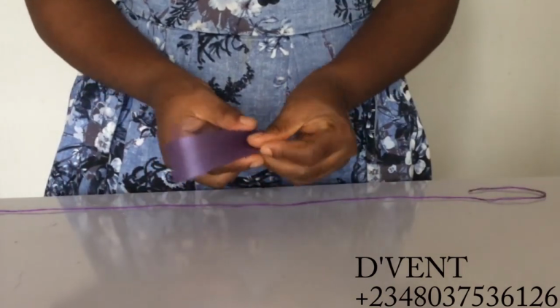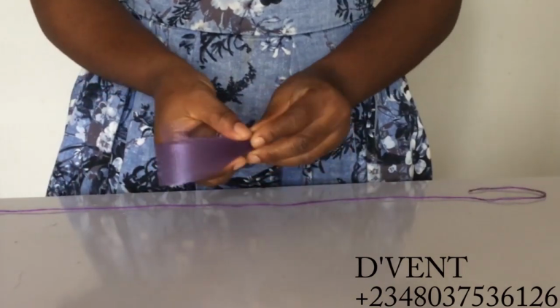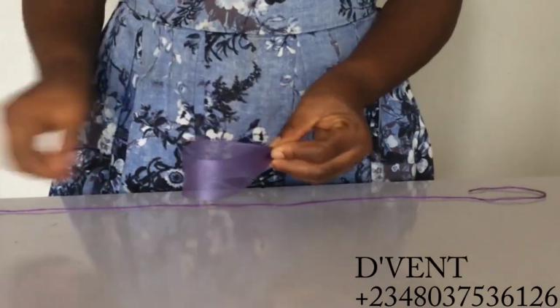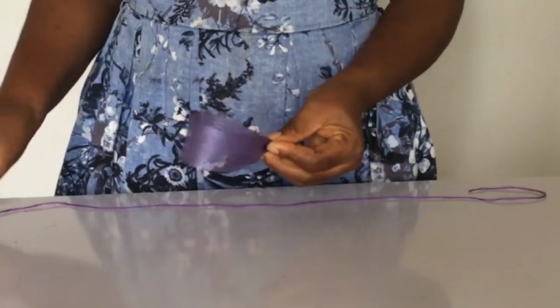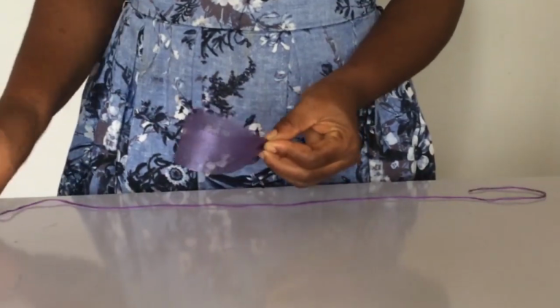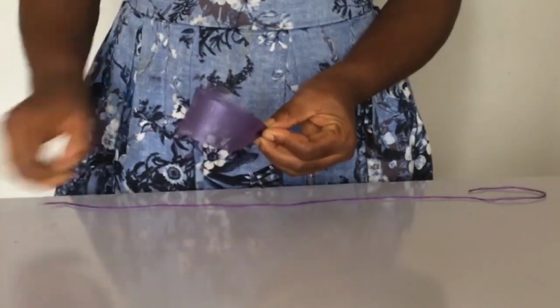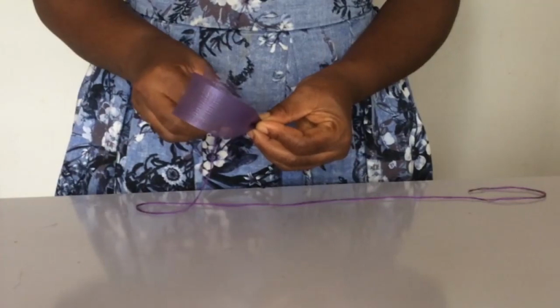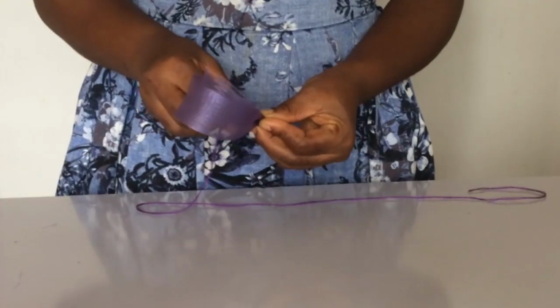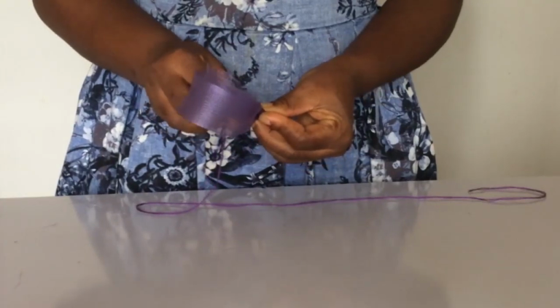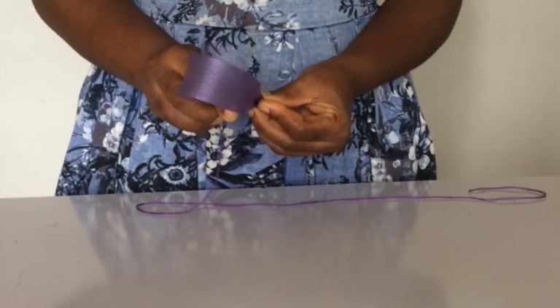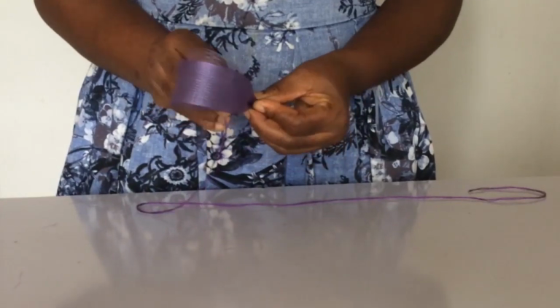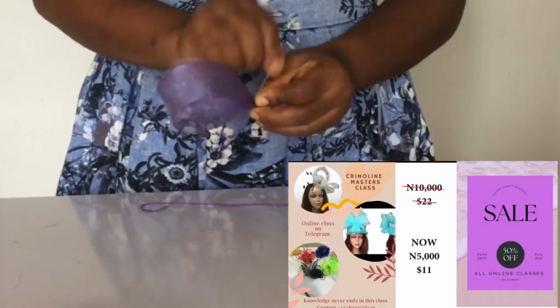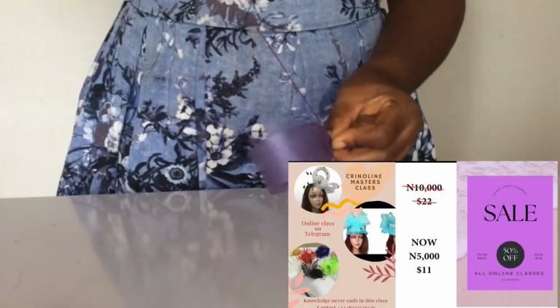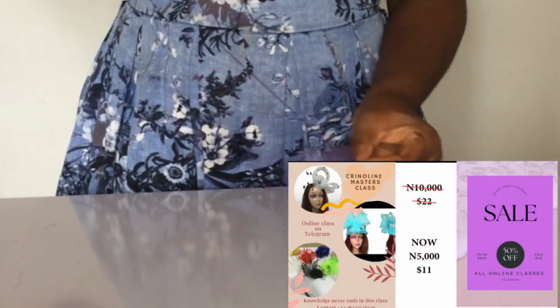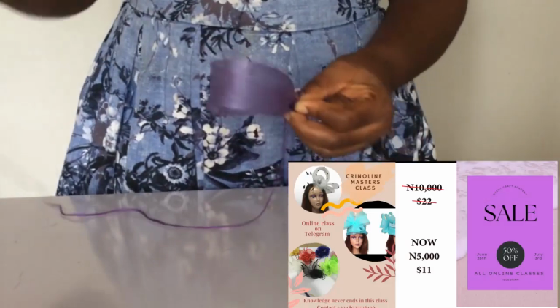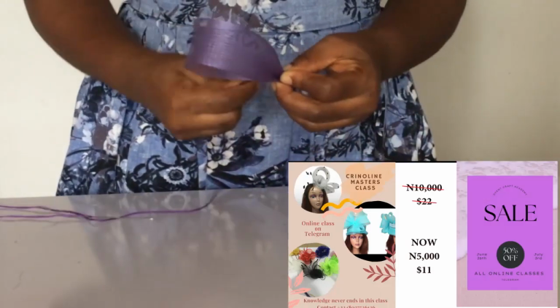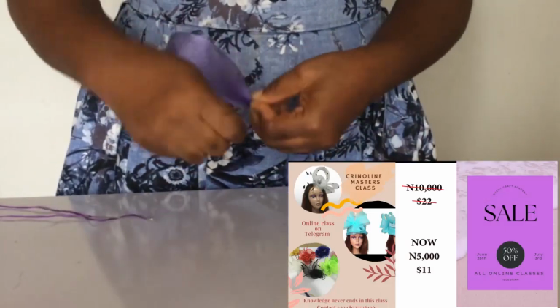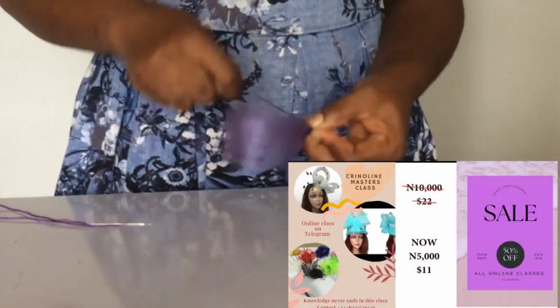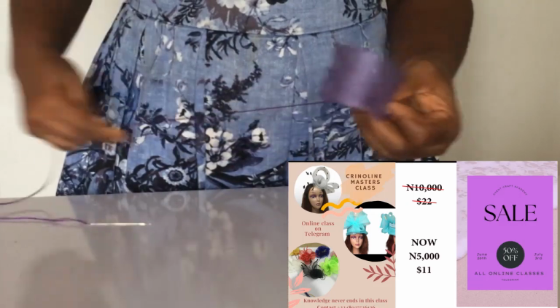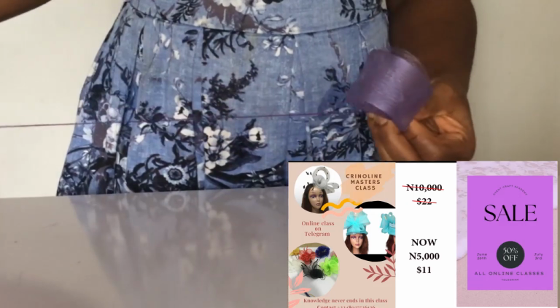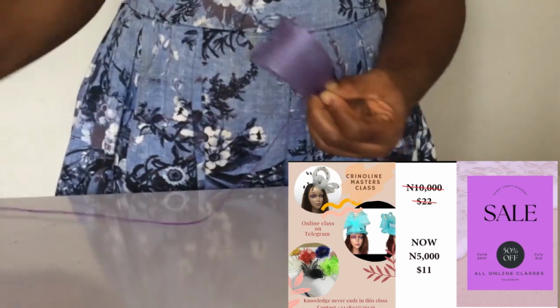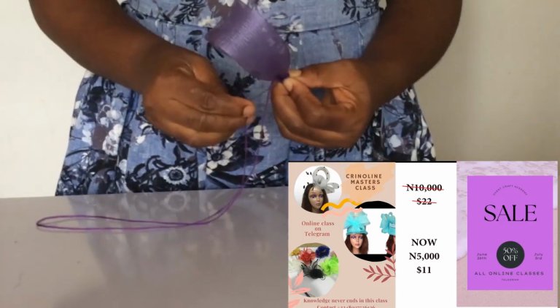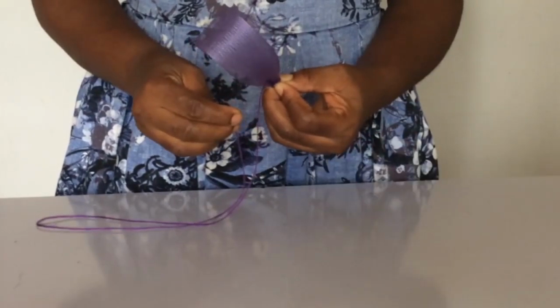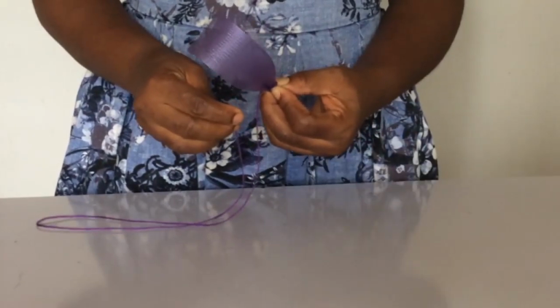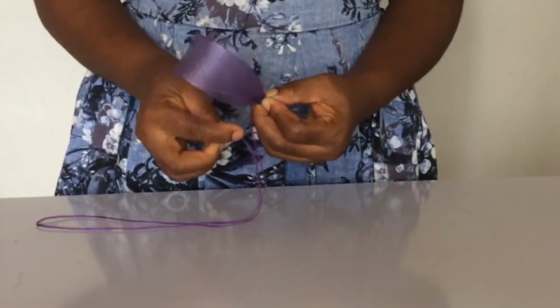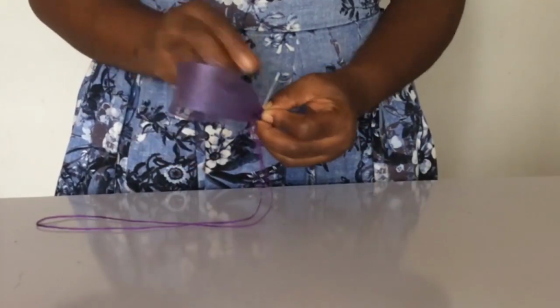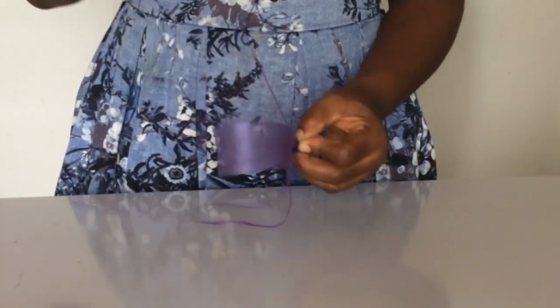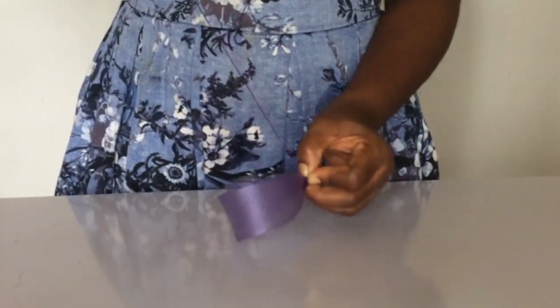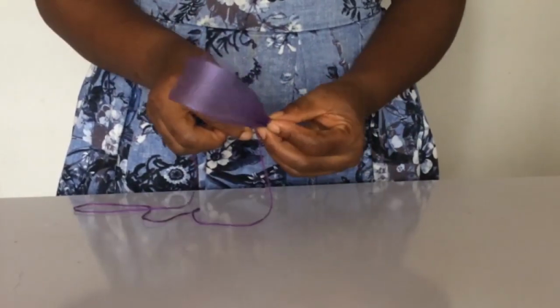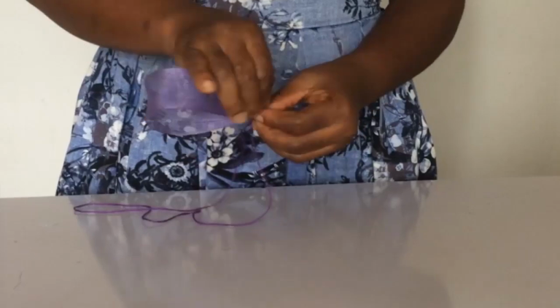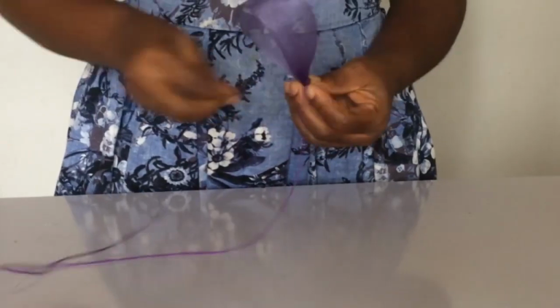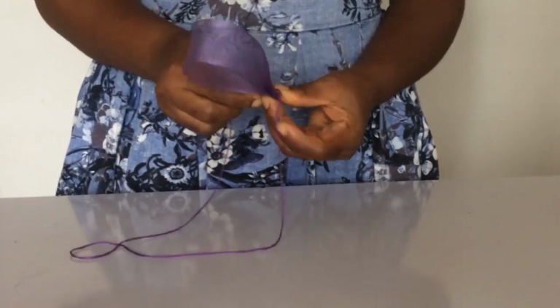If you've watched our video on some other ones, you know how to form this loop. Or if you have attended the crinoline master's class, this will be a stone's throw for you. So now I'm stitching it like so. Keep watching and learning.